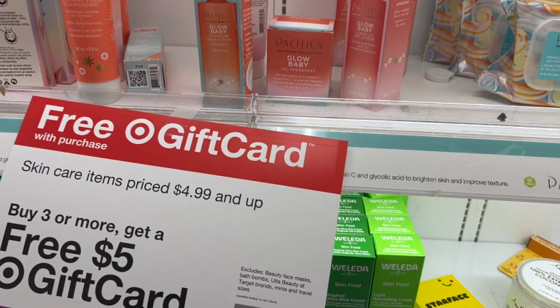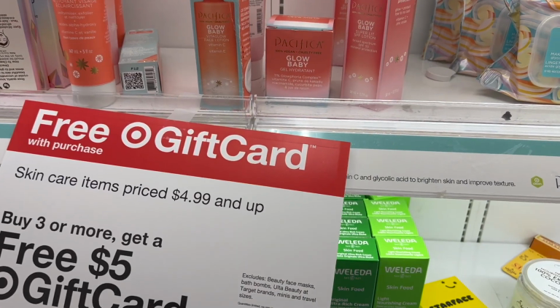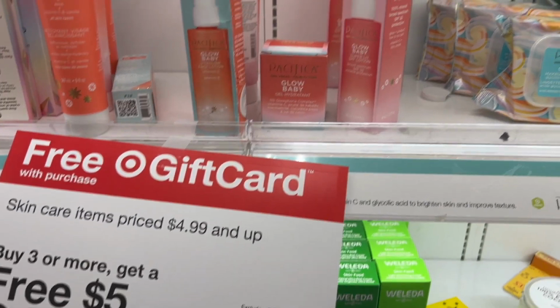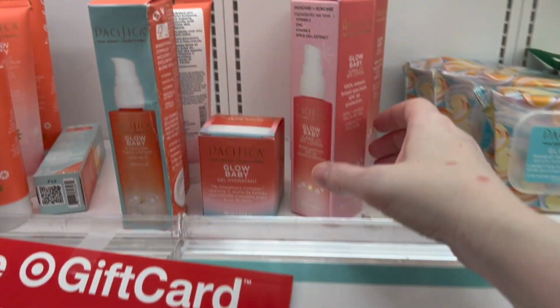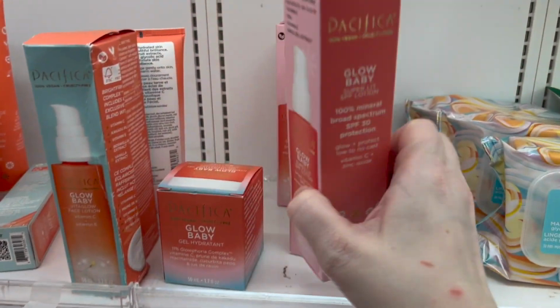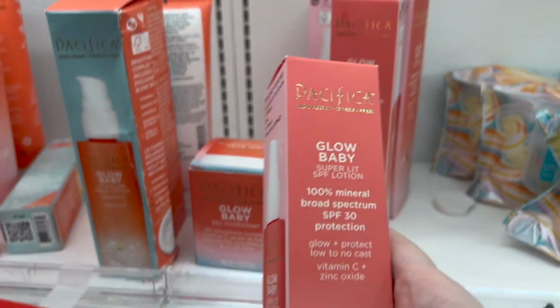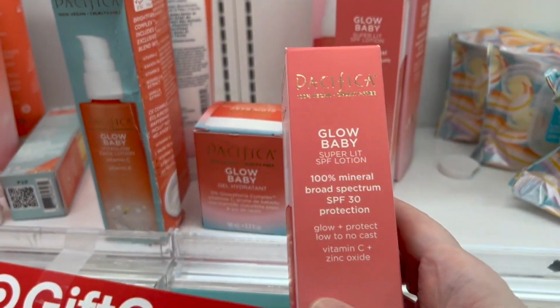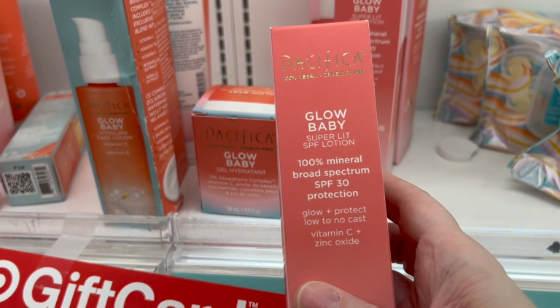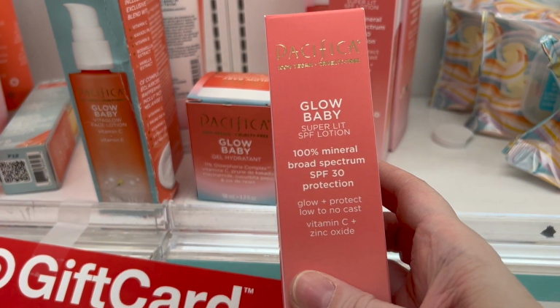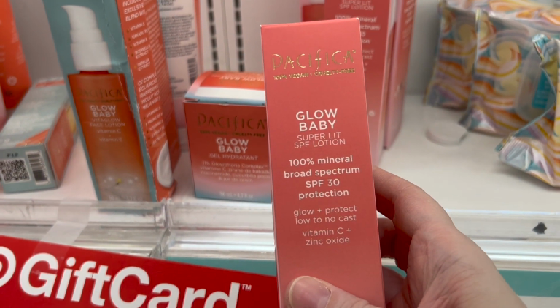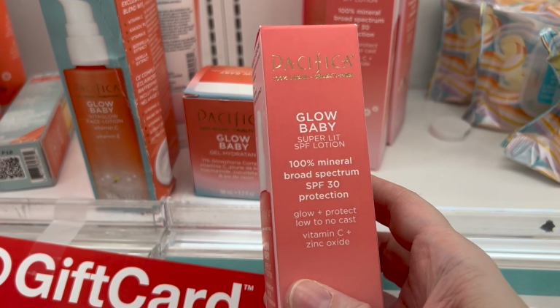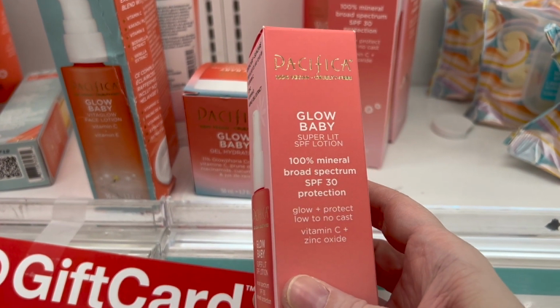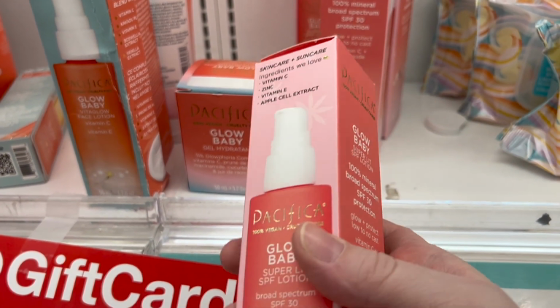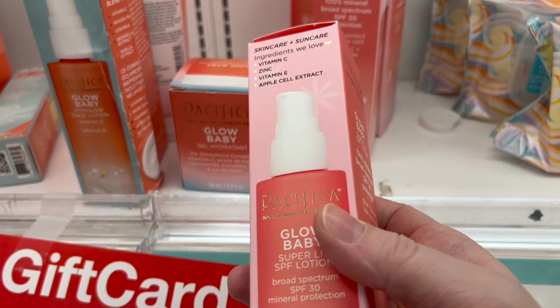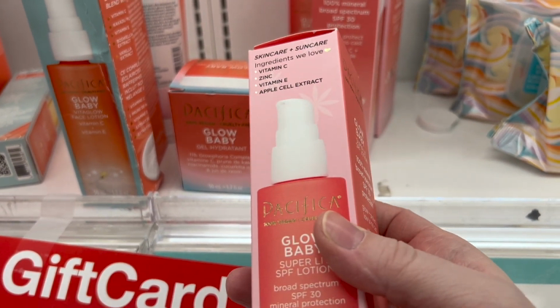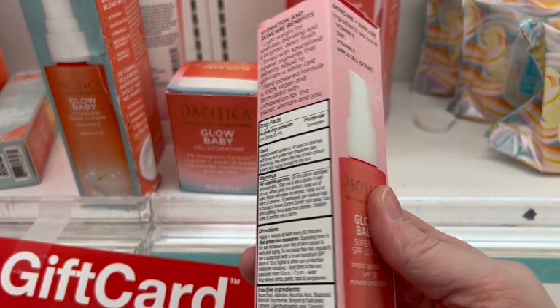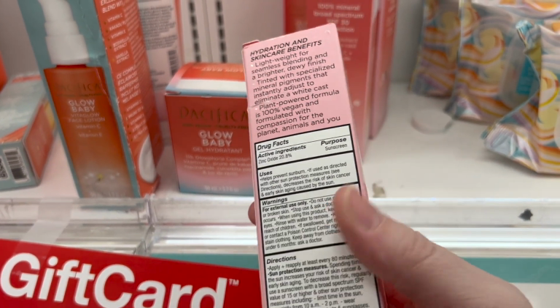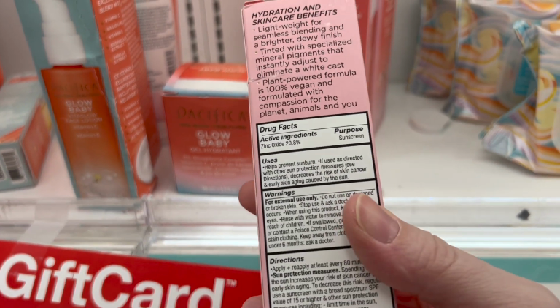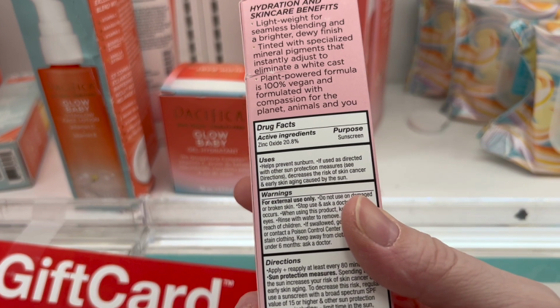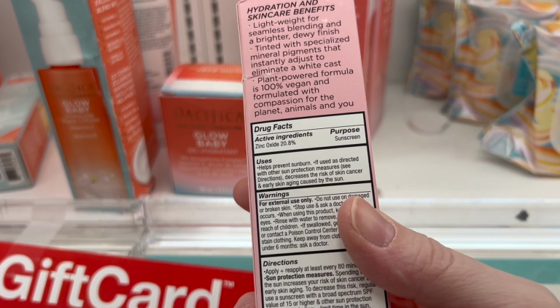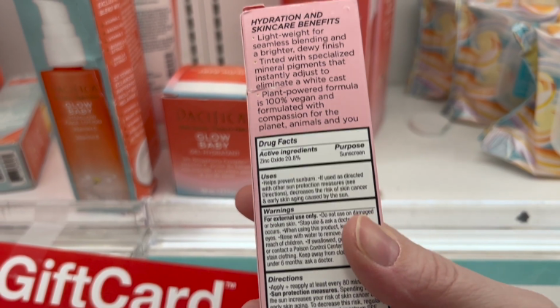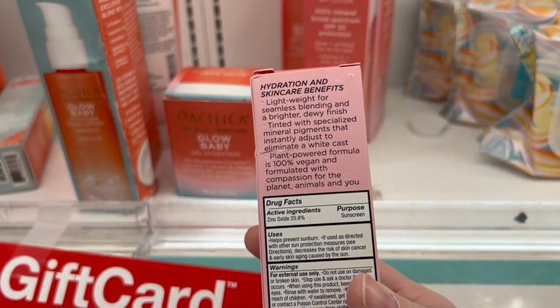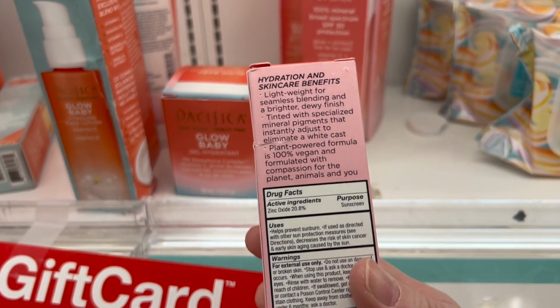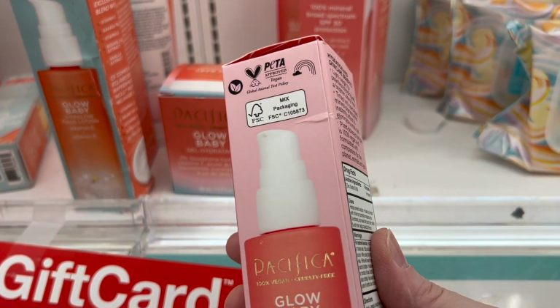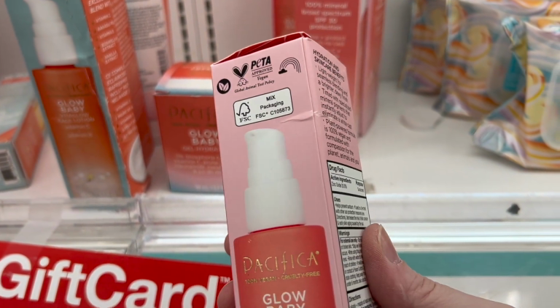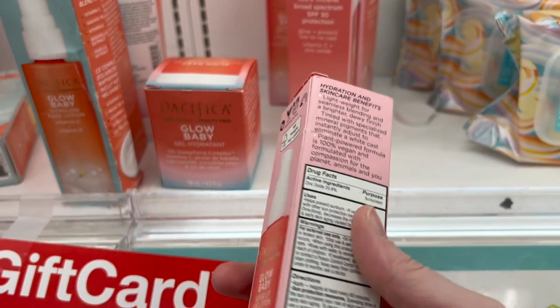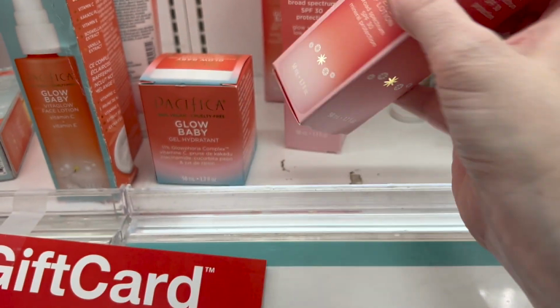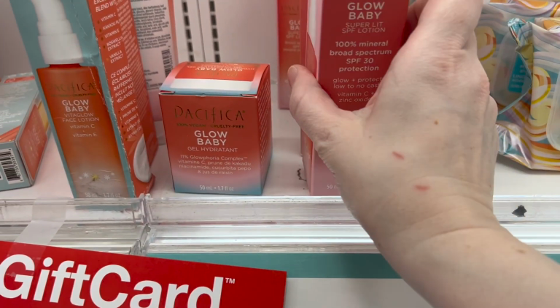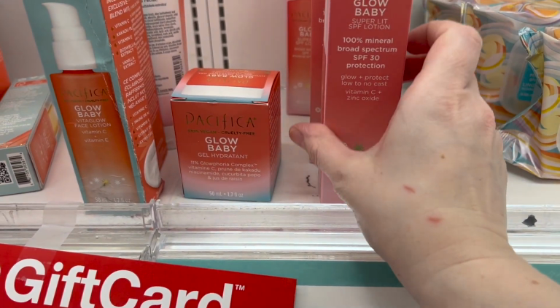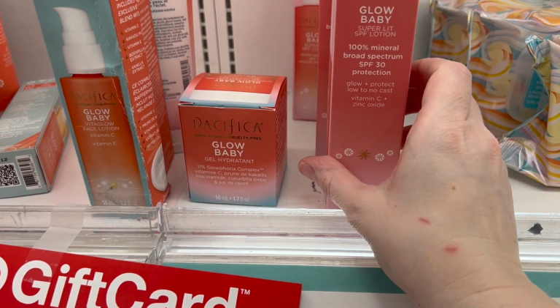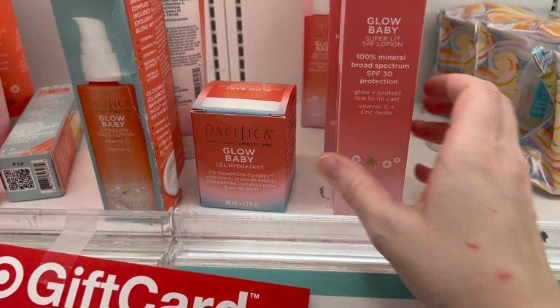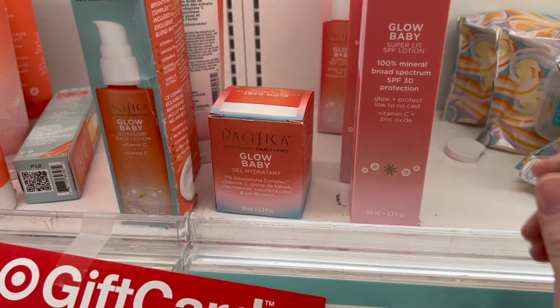Here's that free gift card deal again. Pacifica had this Glow Baby — I'm not into glowy sunscreens, but this one is mineral, it's zinc oxide. It says Glow Baby though, so I don't know. SPF 30 — anybody tried this one? It's new.